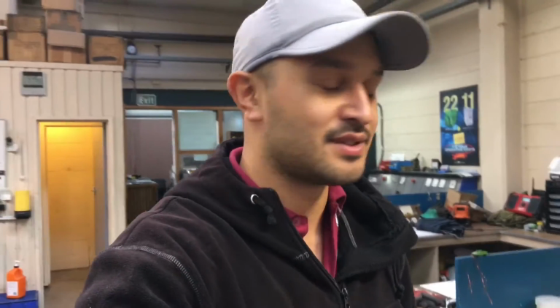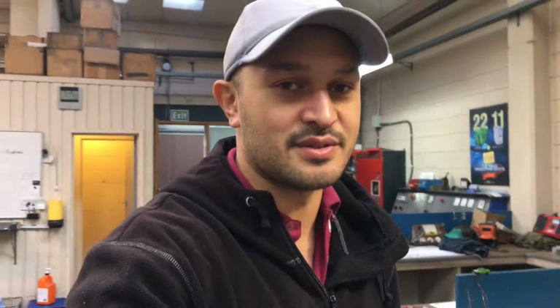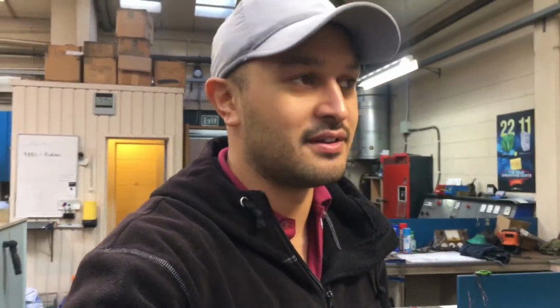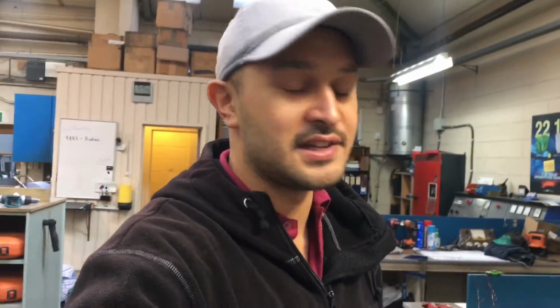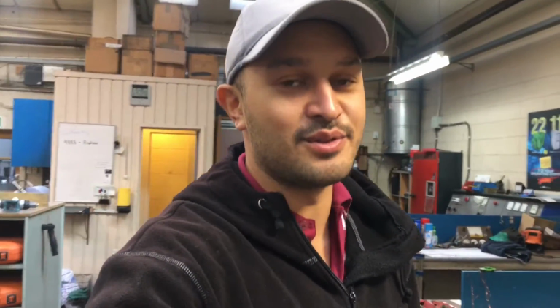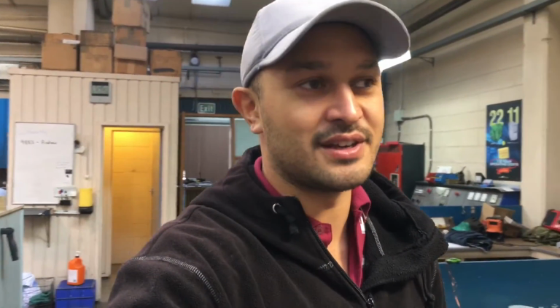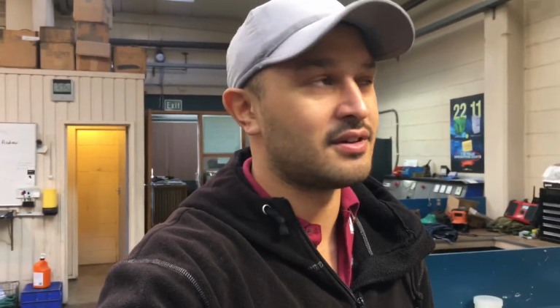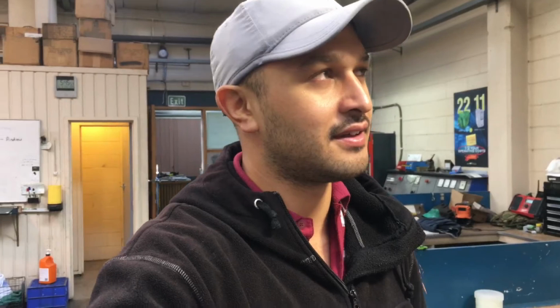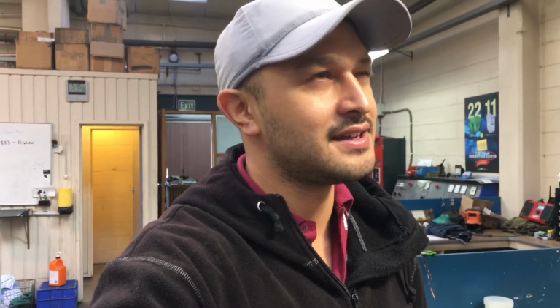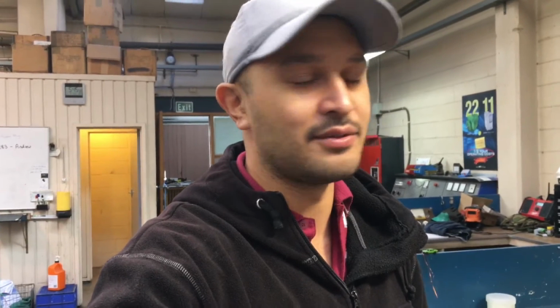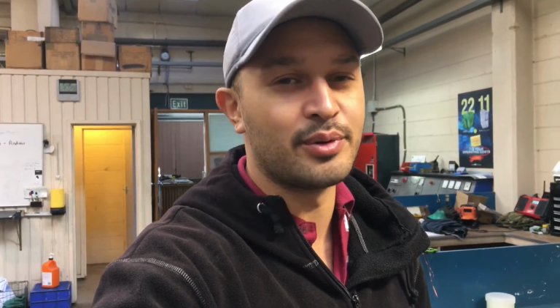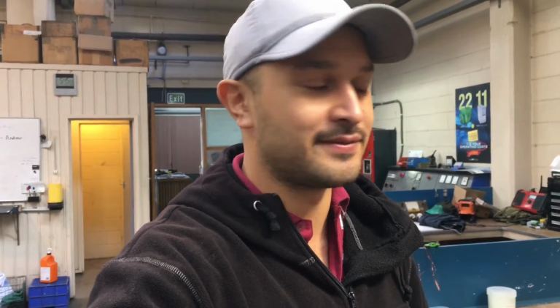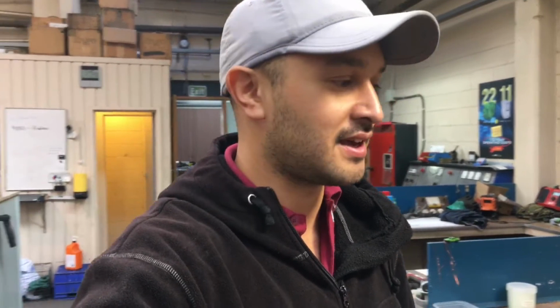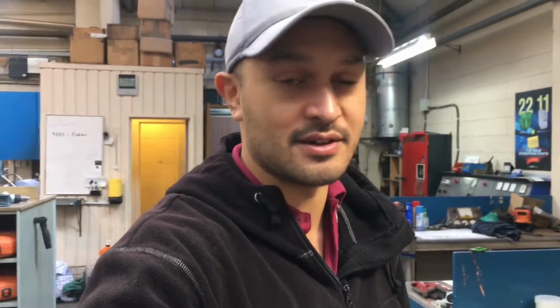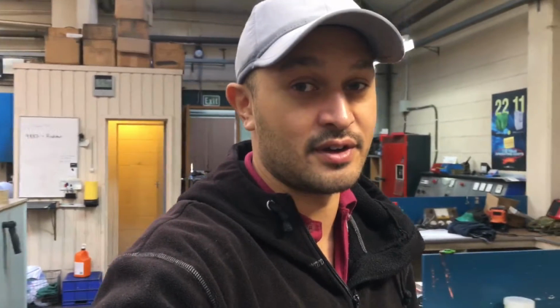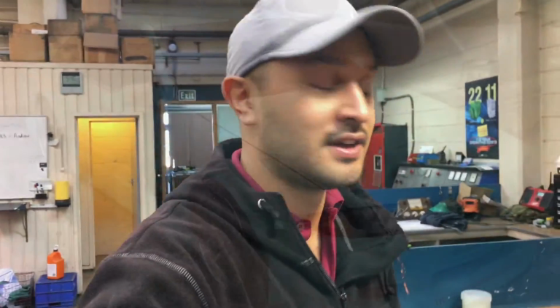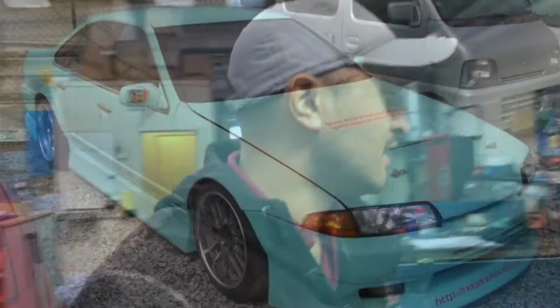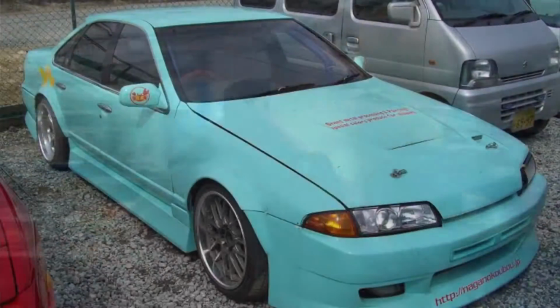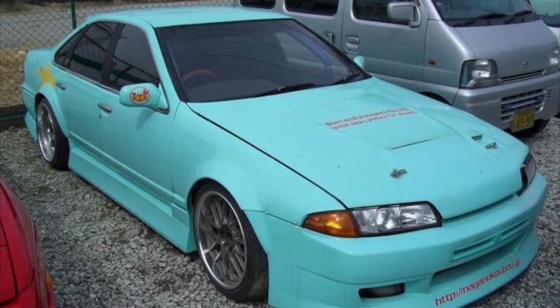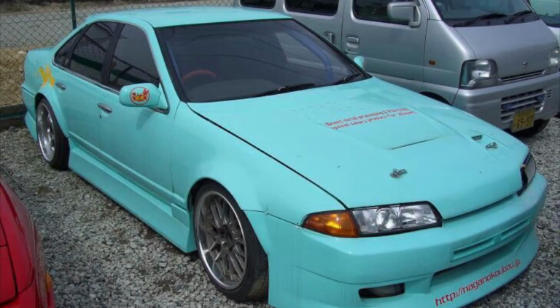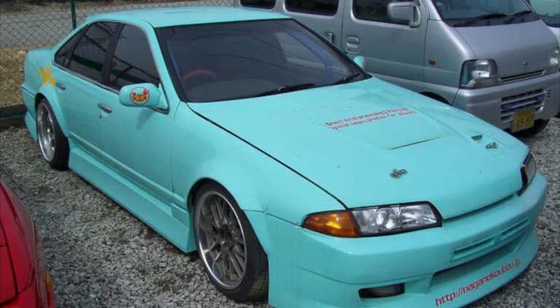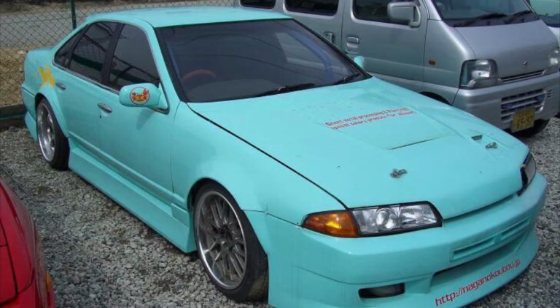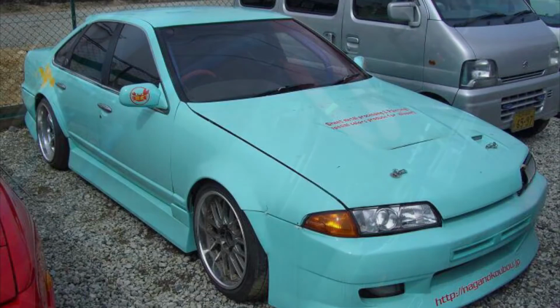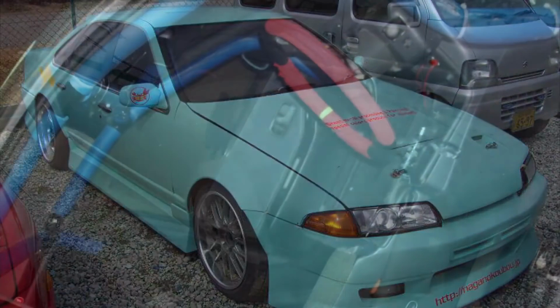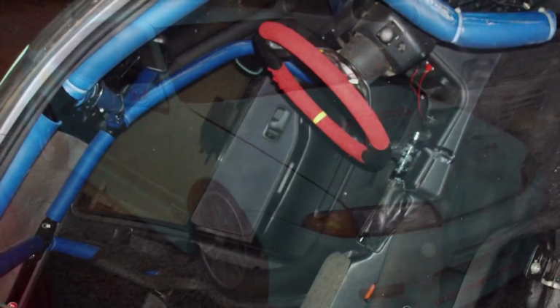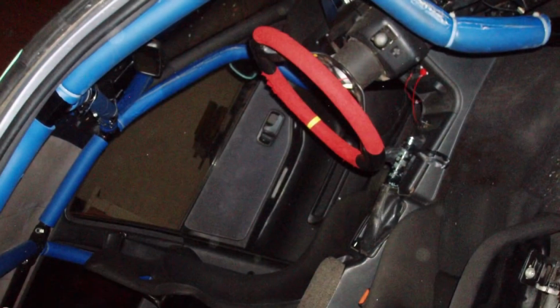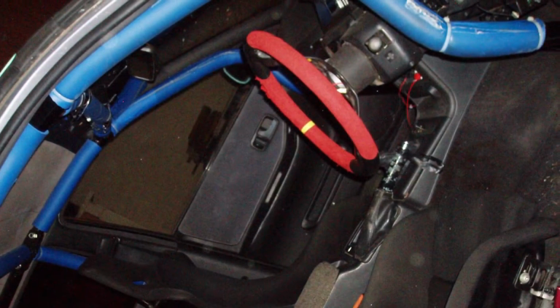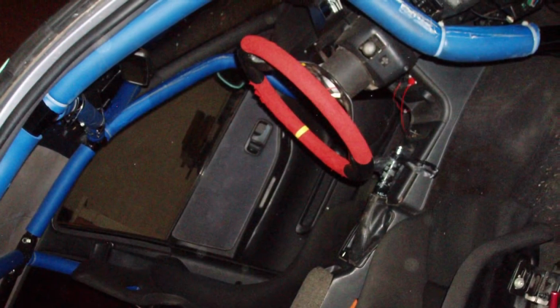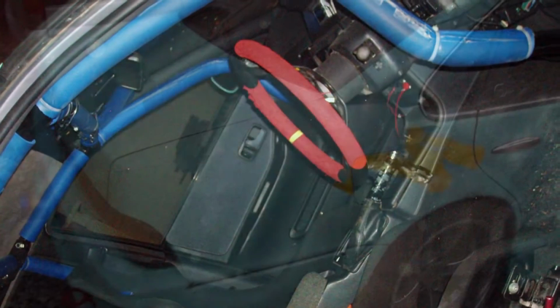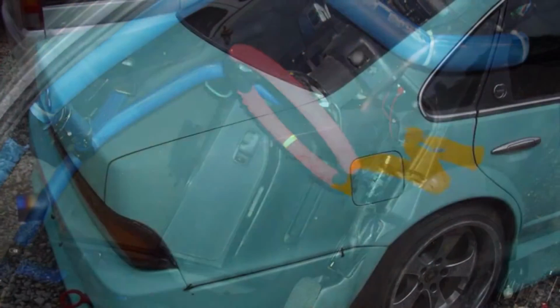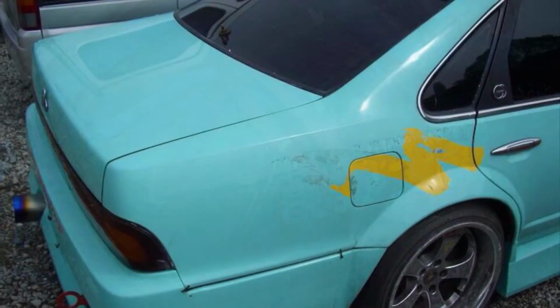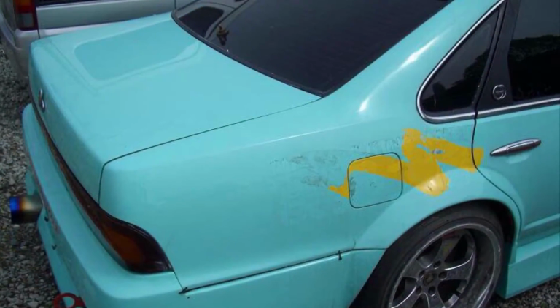Ever since I was about 18 or 19, when I imported my first car, the Skyline. I got it reasonably cheap, and it came with an SR20 DET with heaps of modified parts and a roll cage.